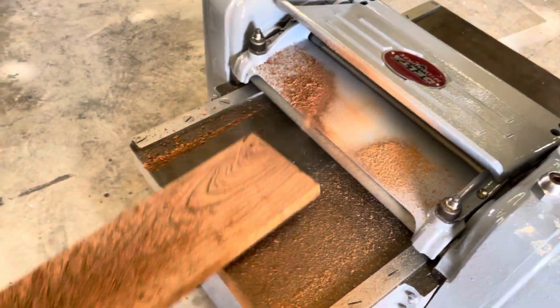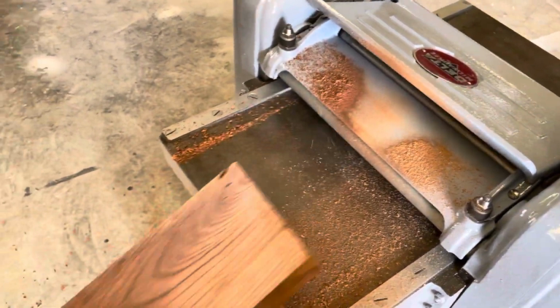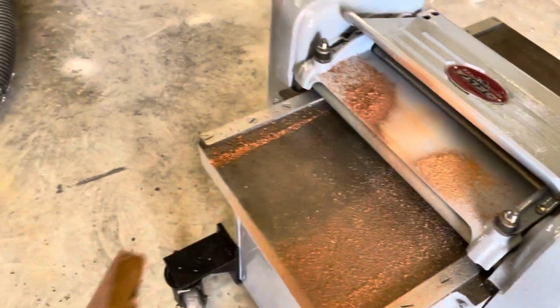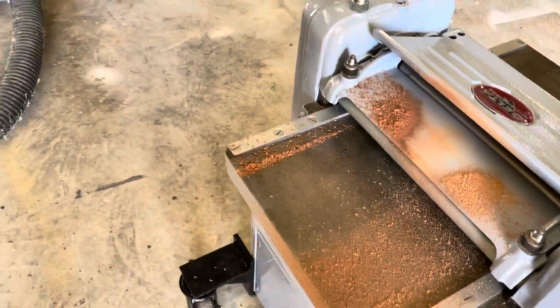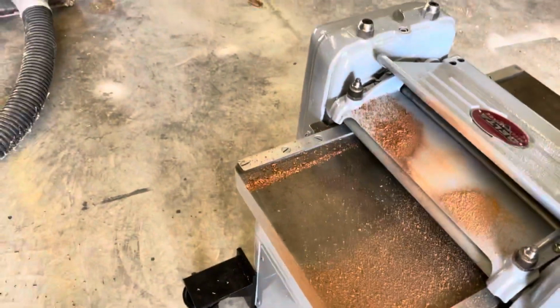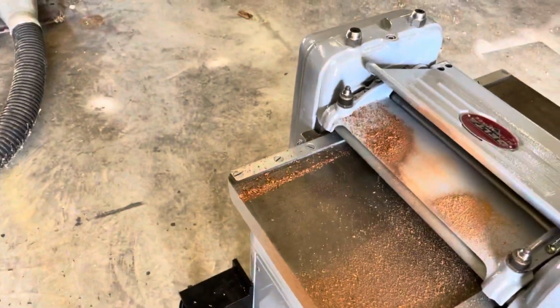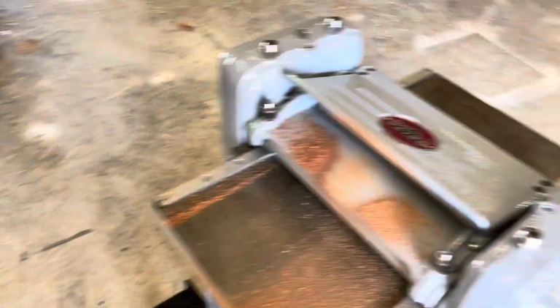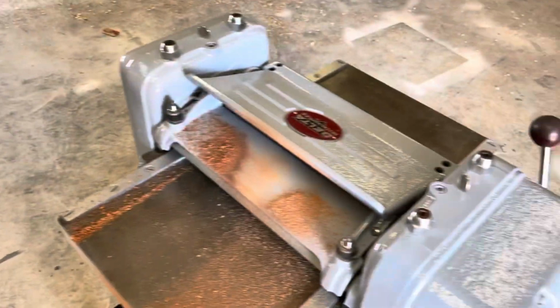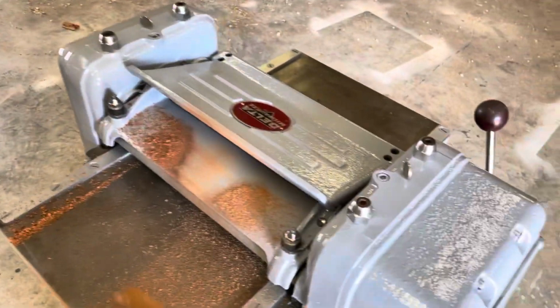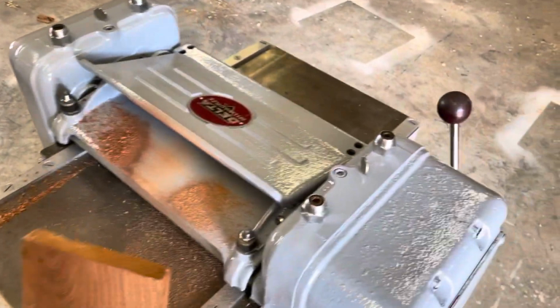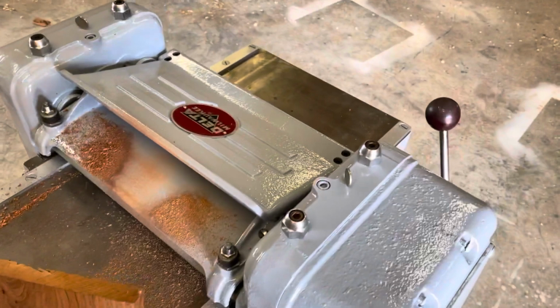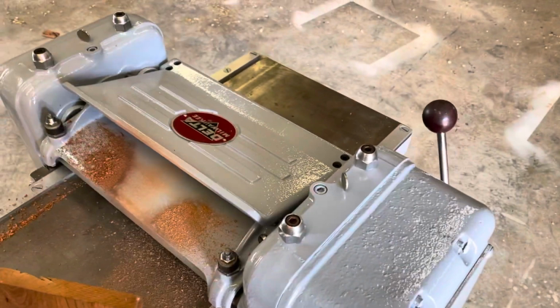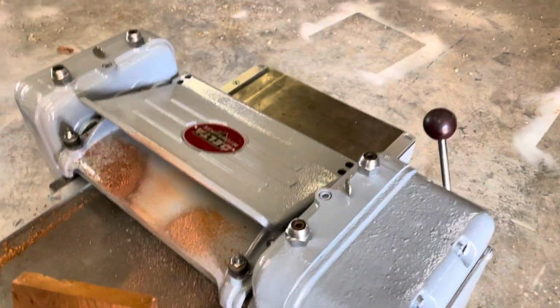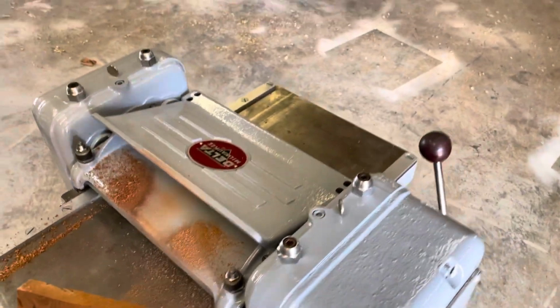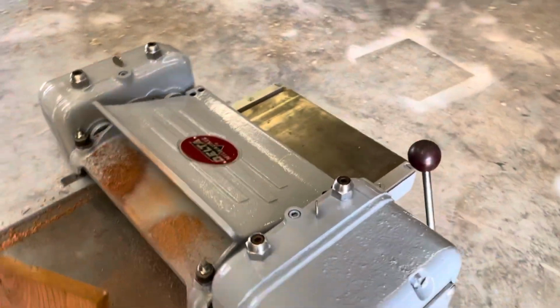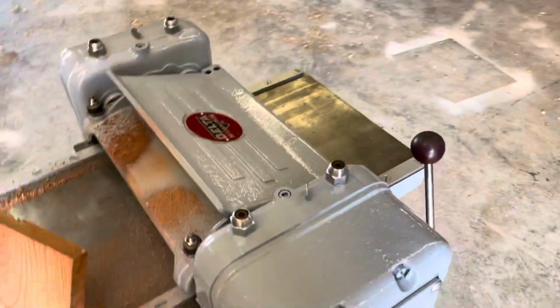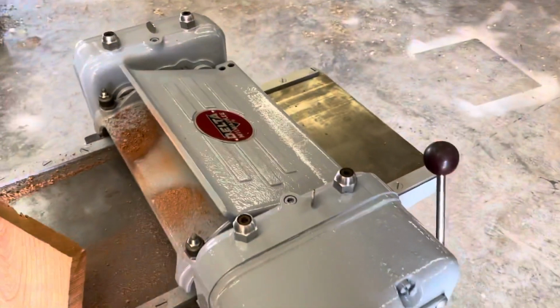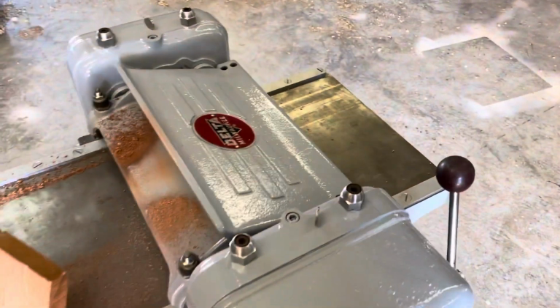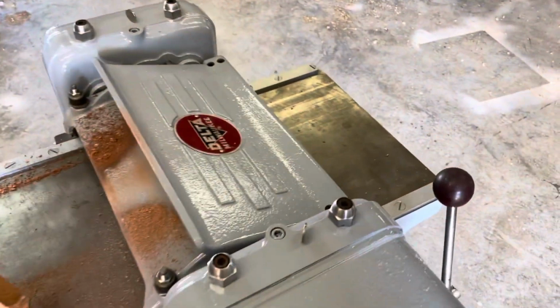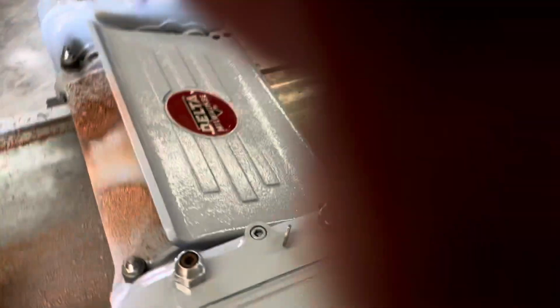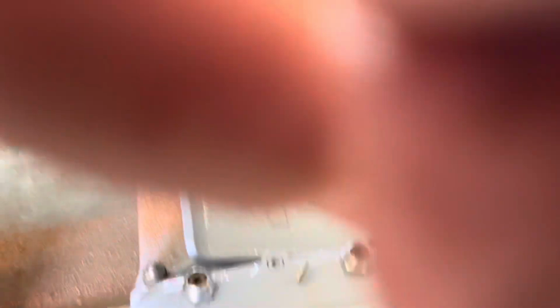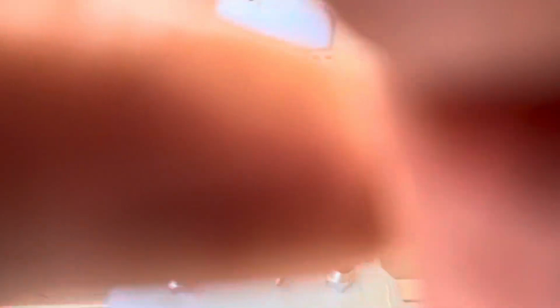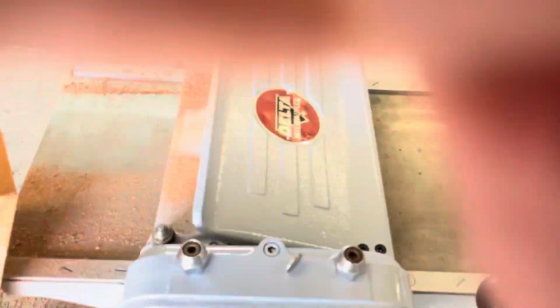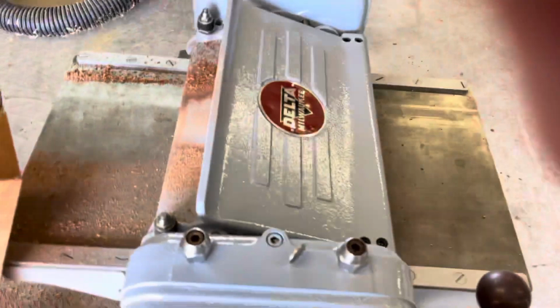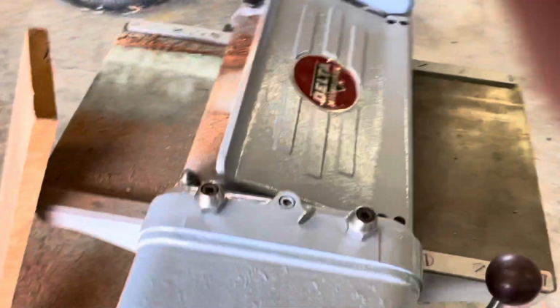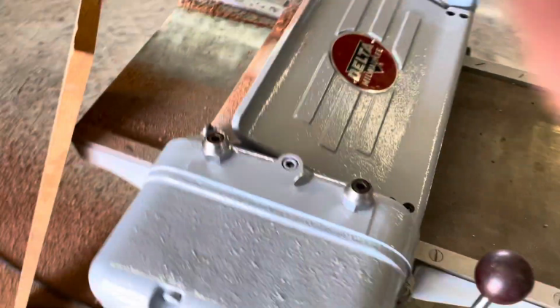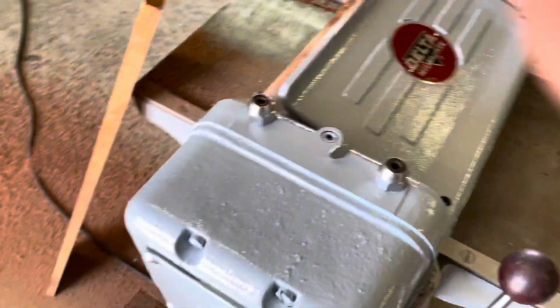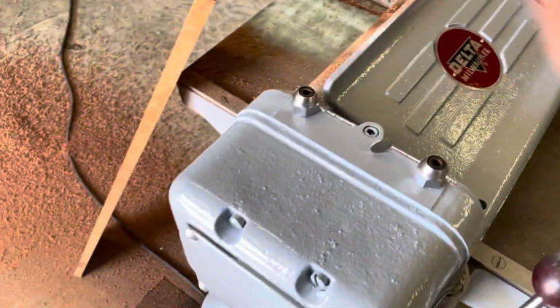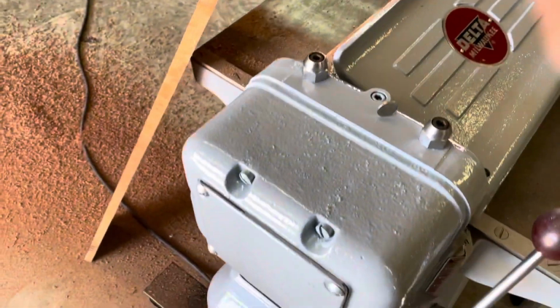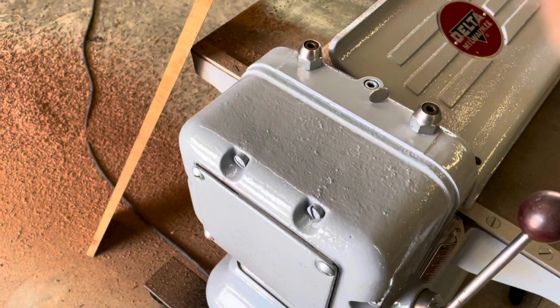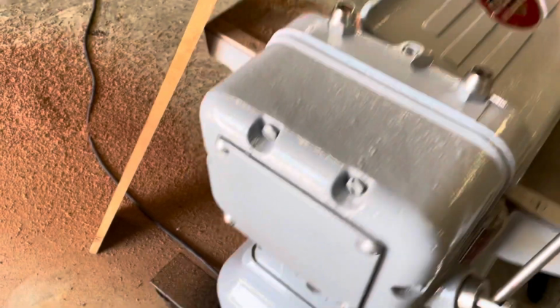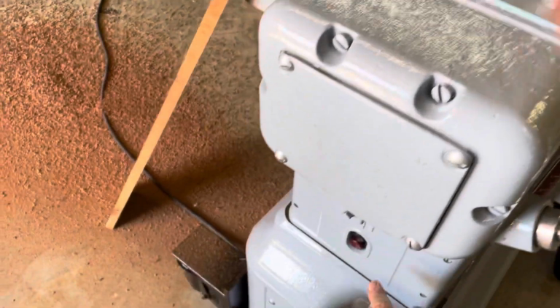I got a little snipe problem at the end I need to work on. I think it's my pressure bar on that. Anyway, that's it — nice machine.